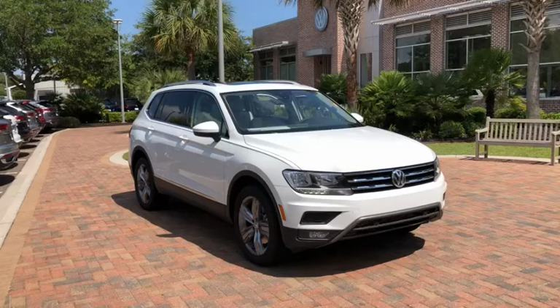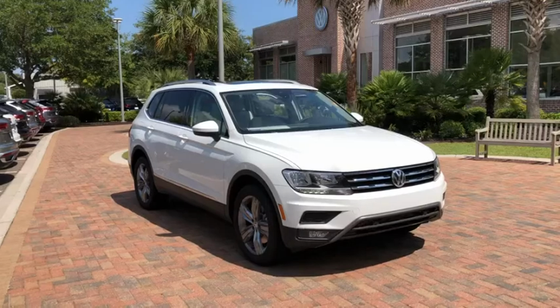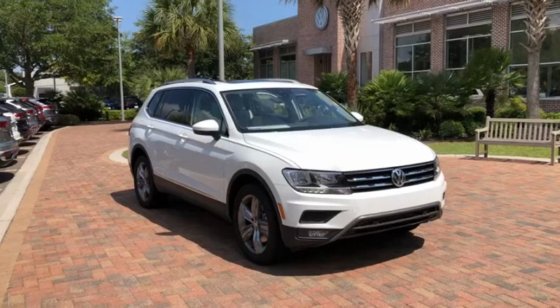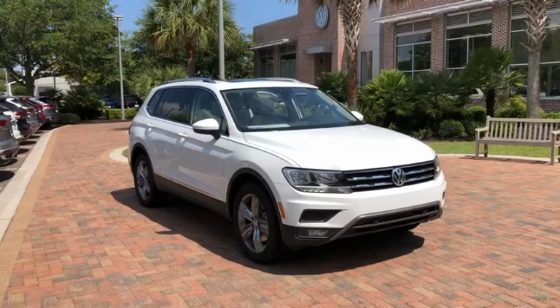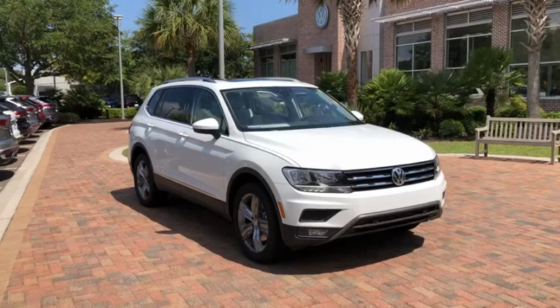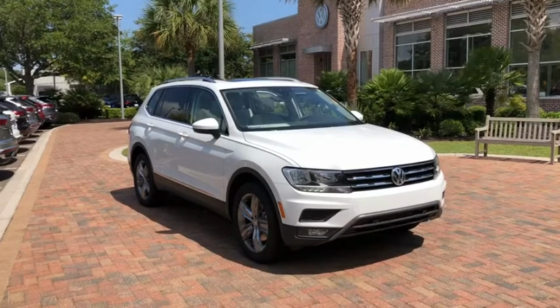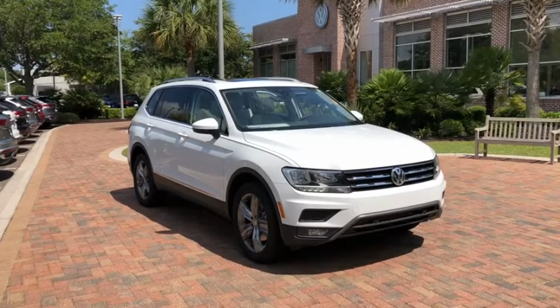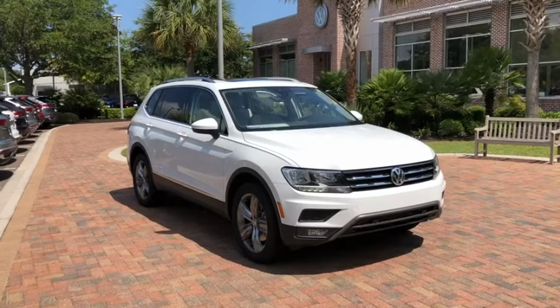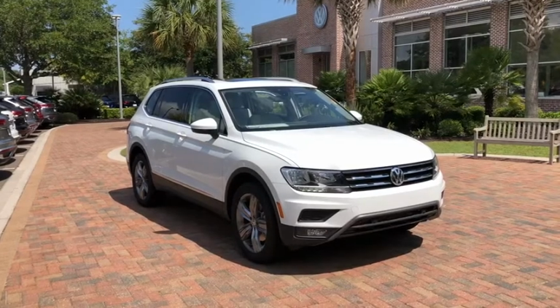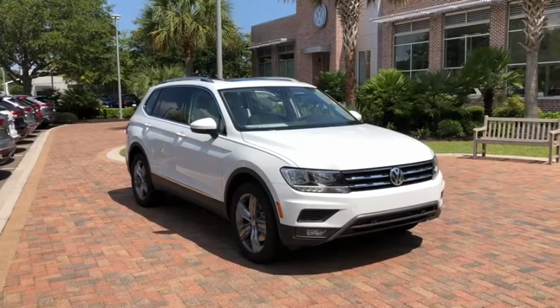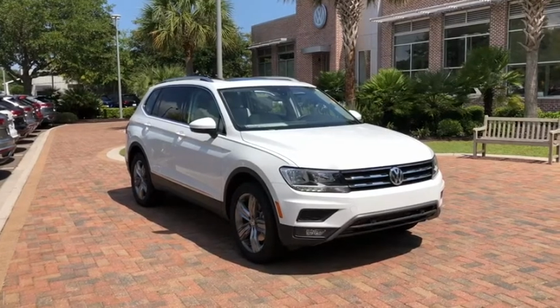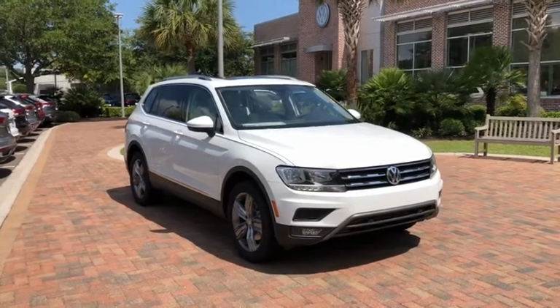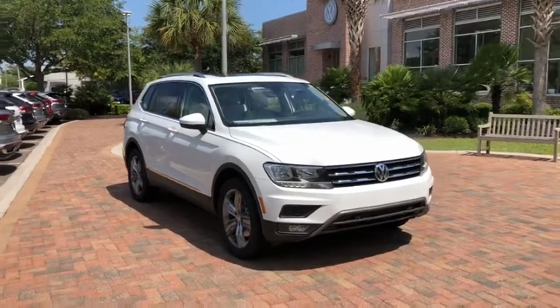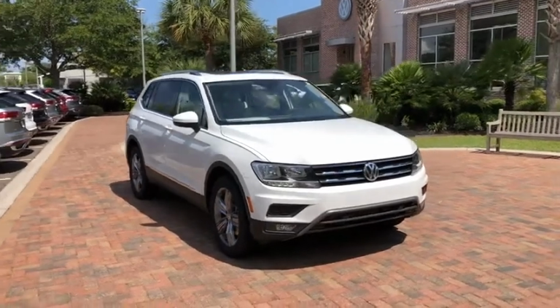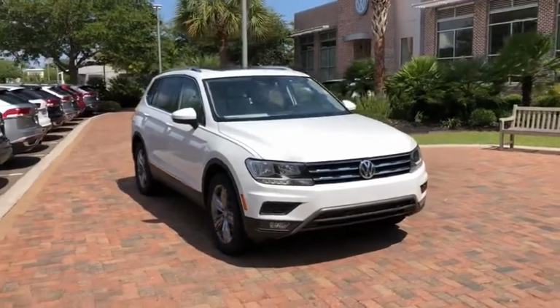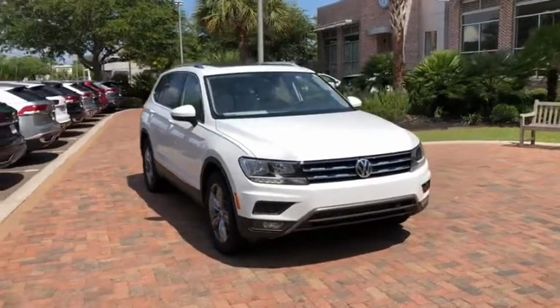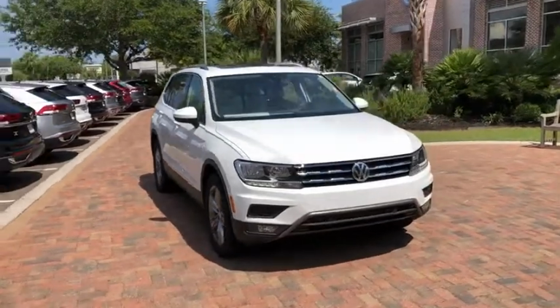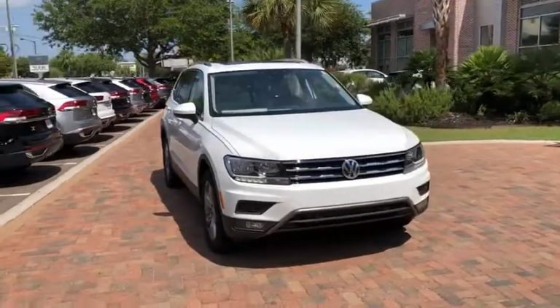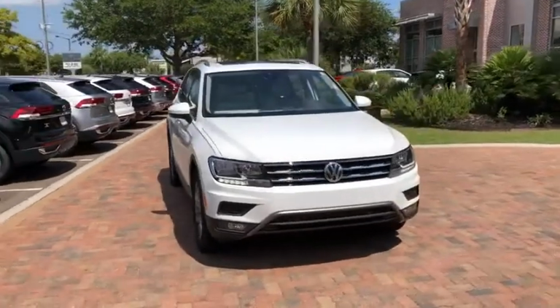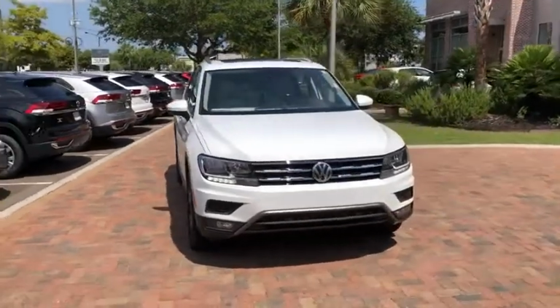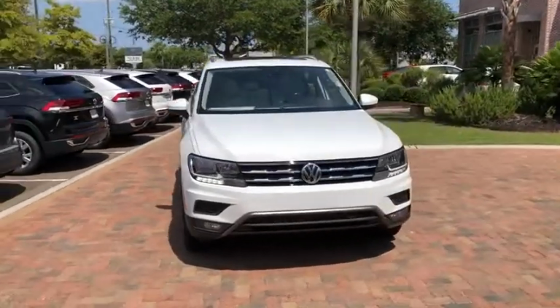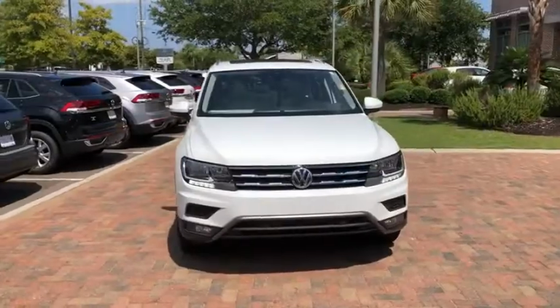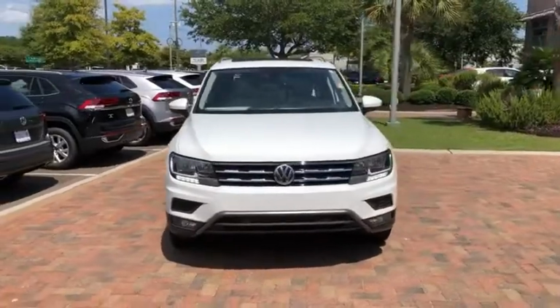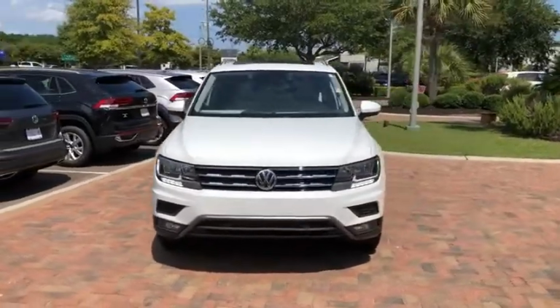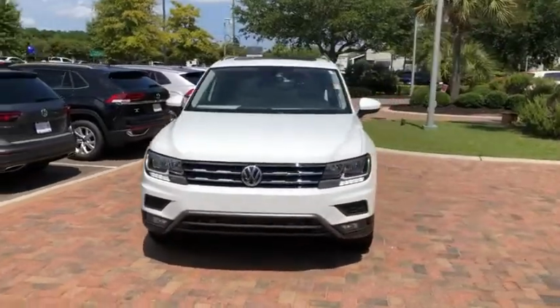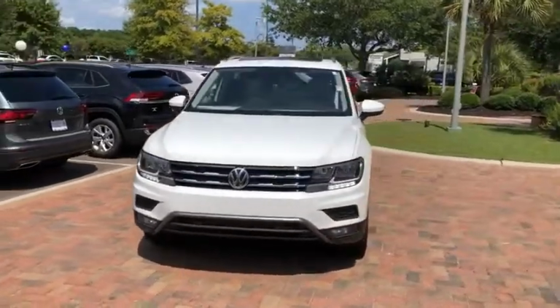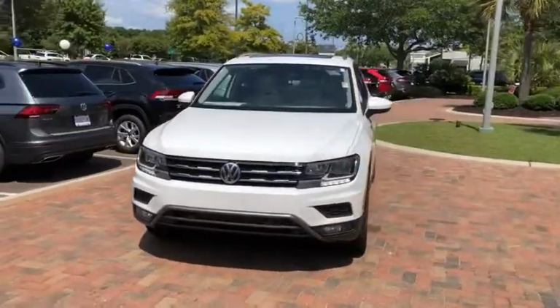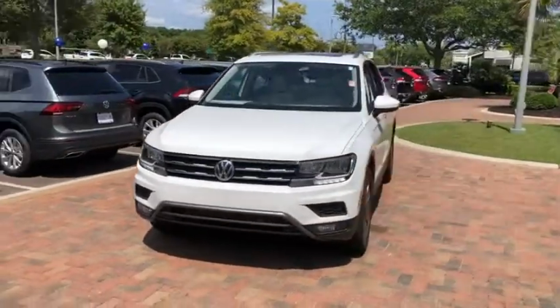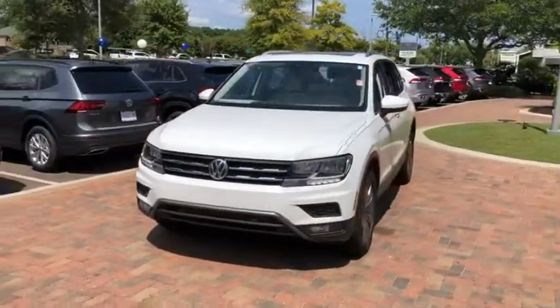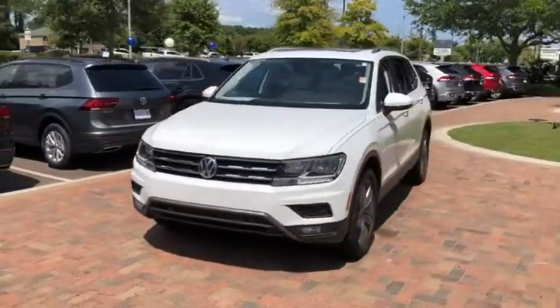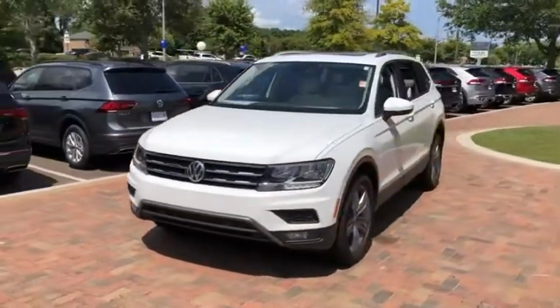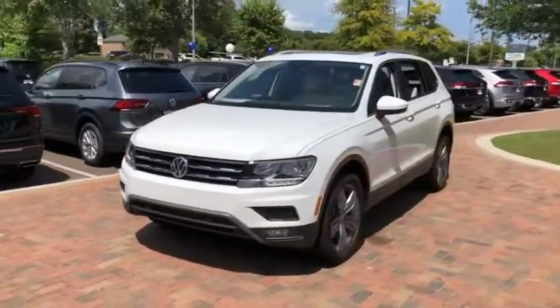You are going to love the 2020 Volkswagen Tiguan. With Volkswagen Tiguan, it's good to be turbo. Turbo with class.